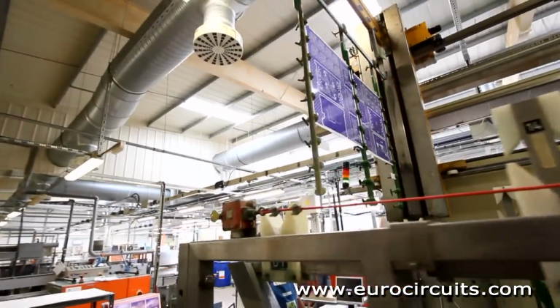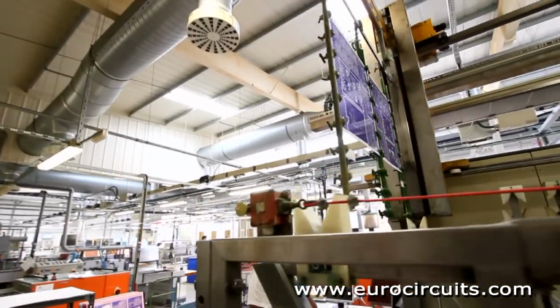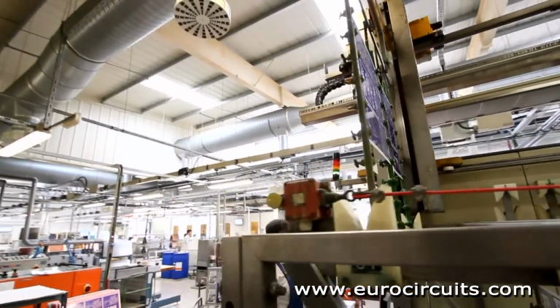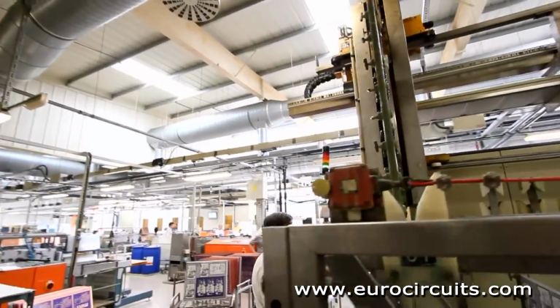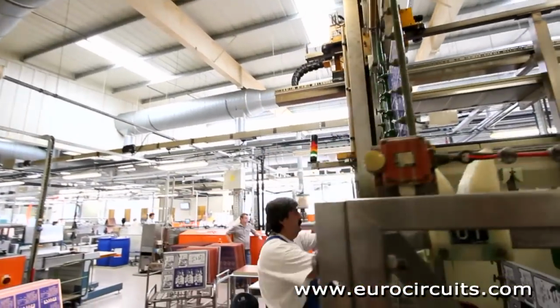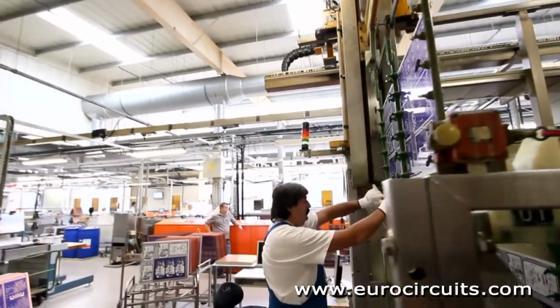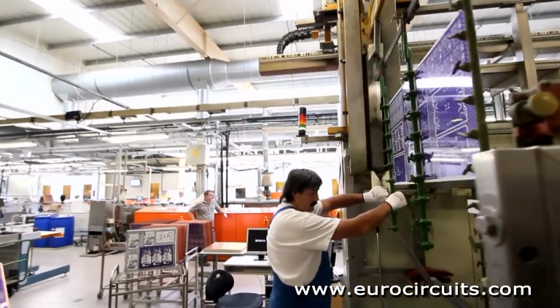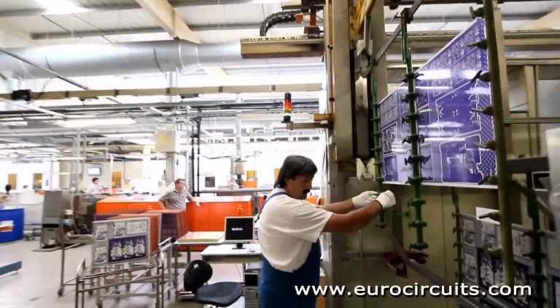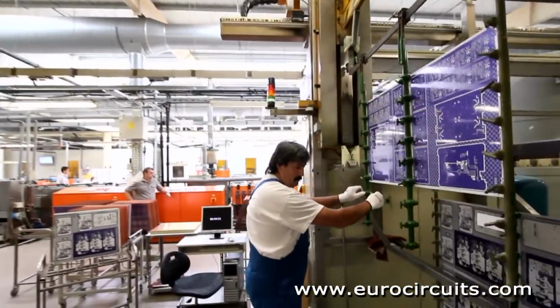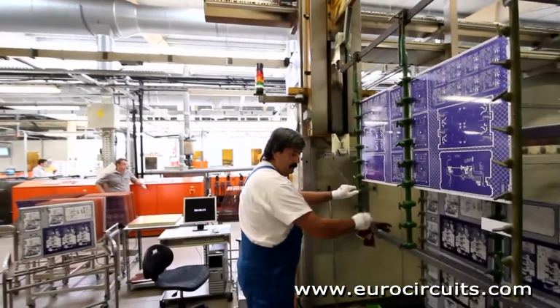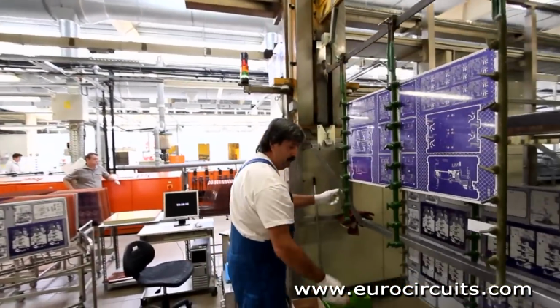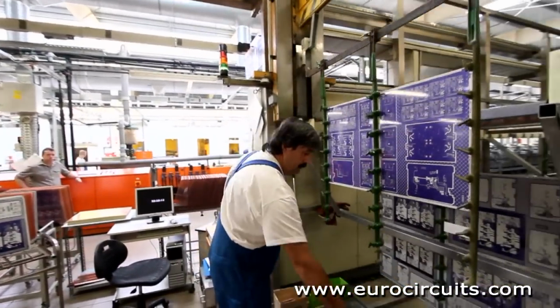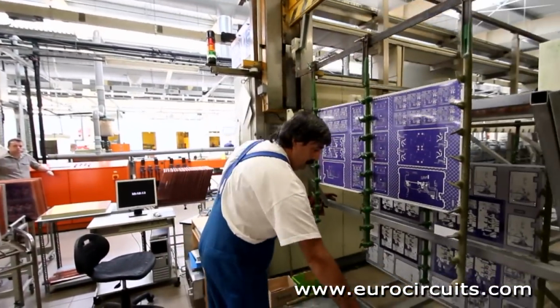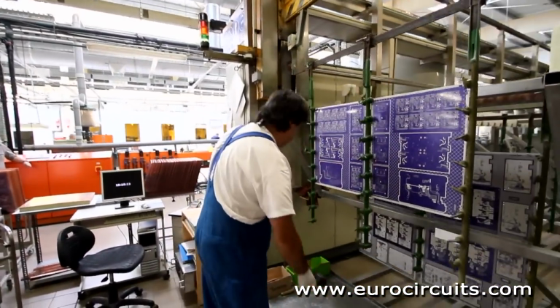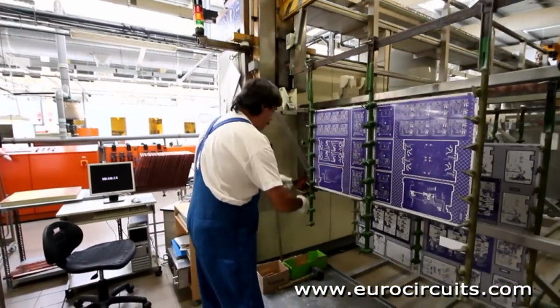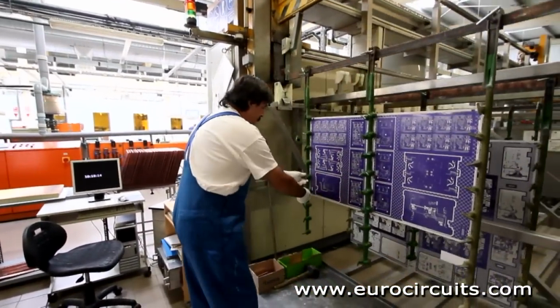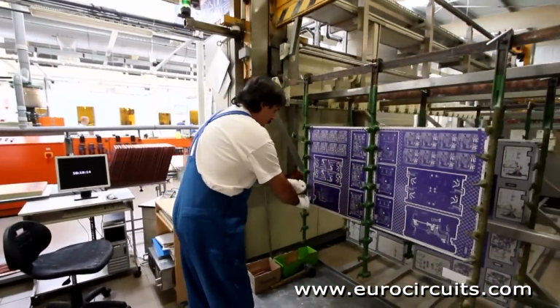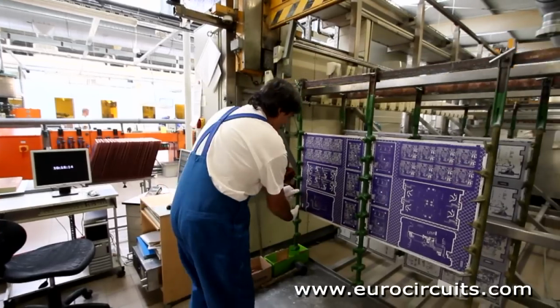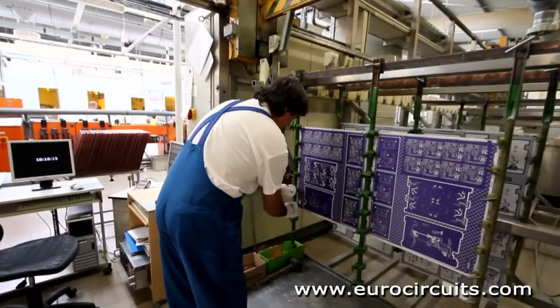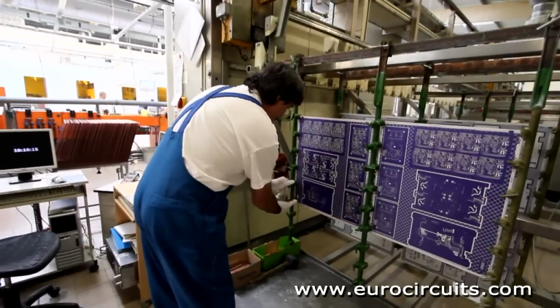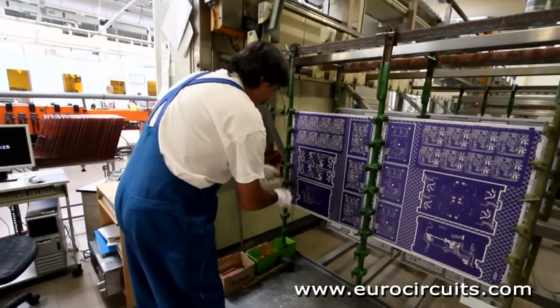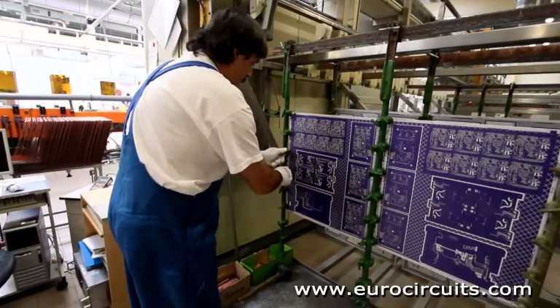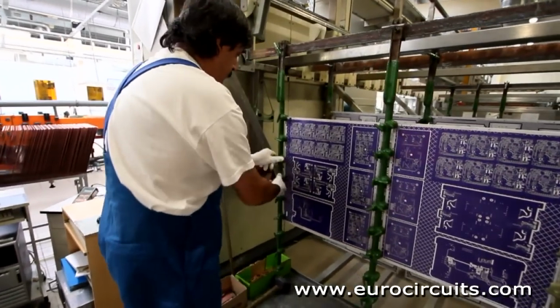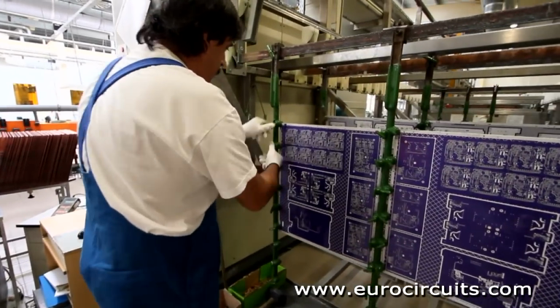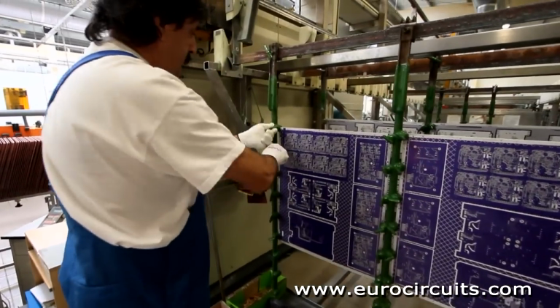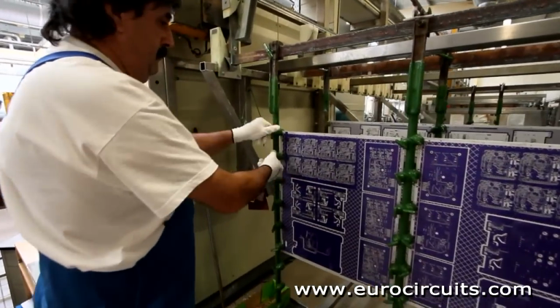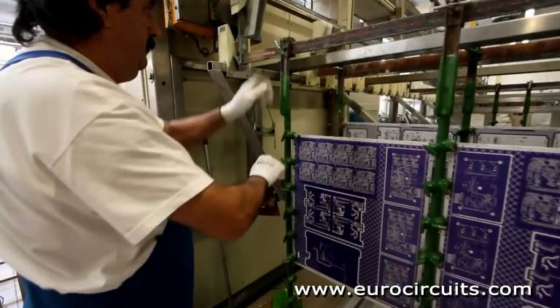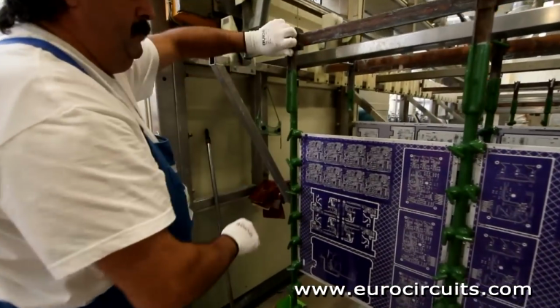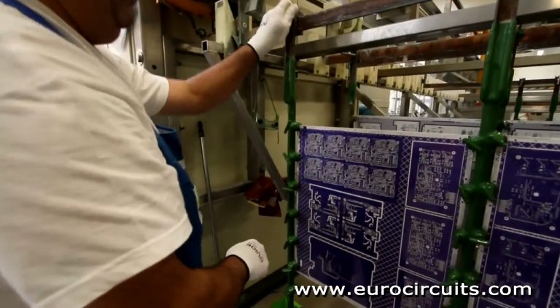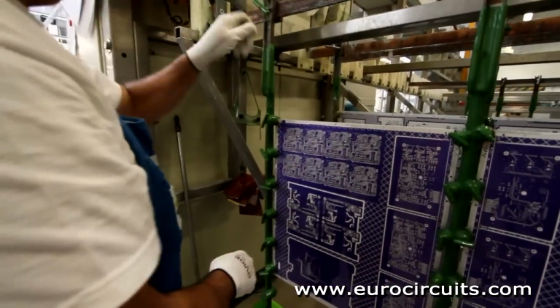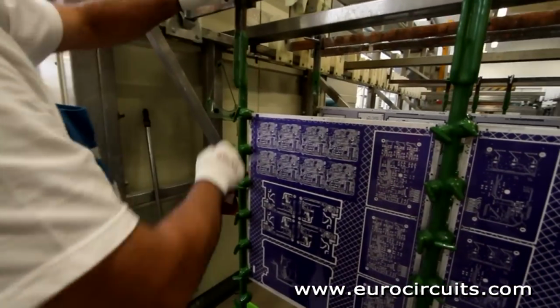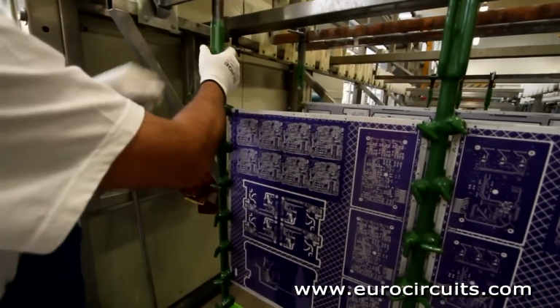Once we have plated the copper onto the board, we then plate a thin layer of tin. This we will use in the next step of the process when we etch off the unwanted copper foil.